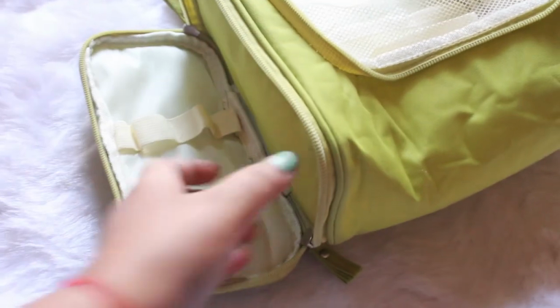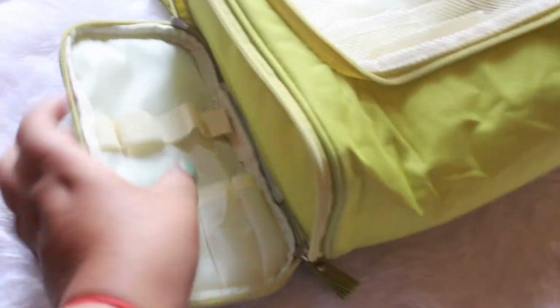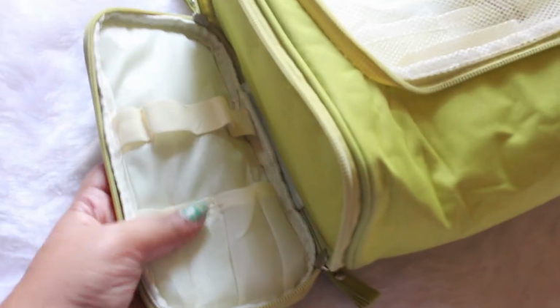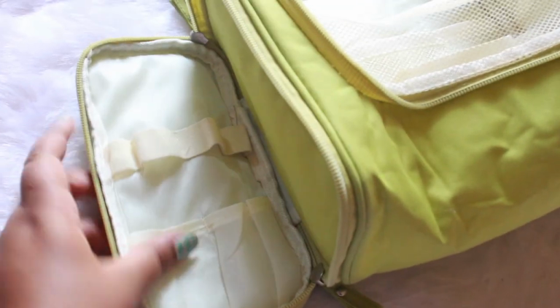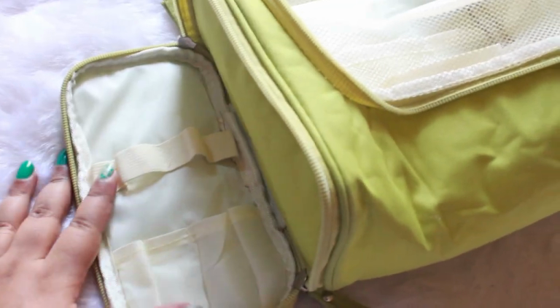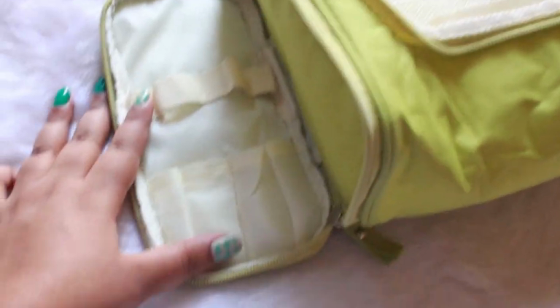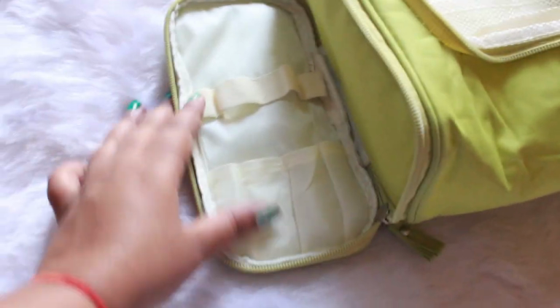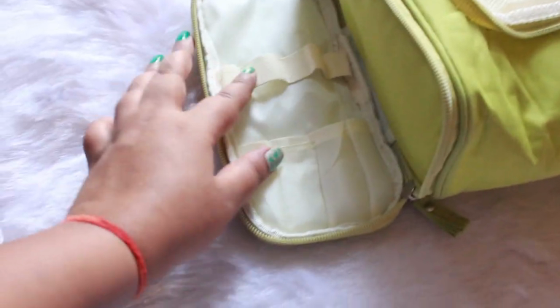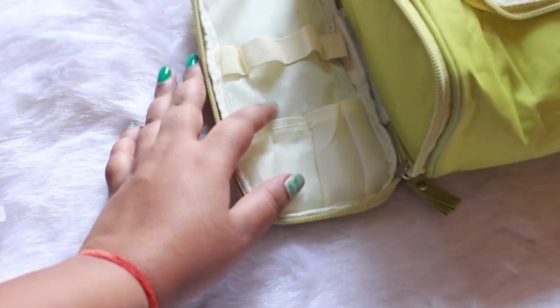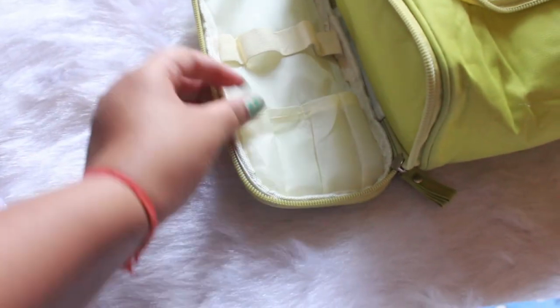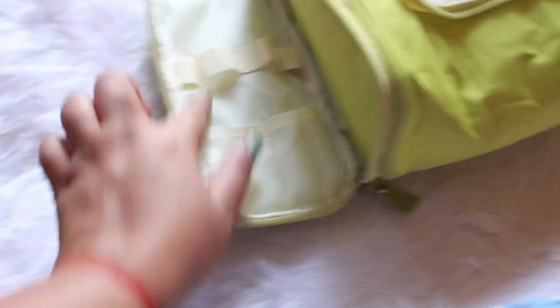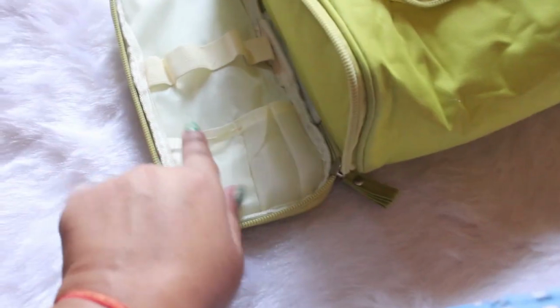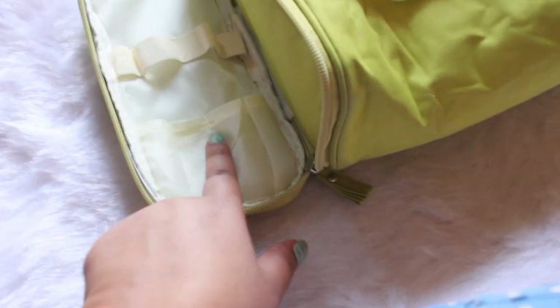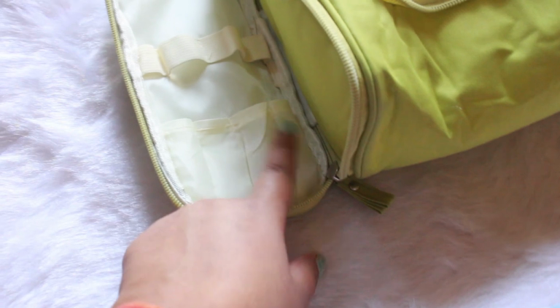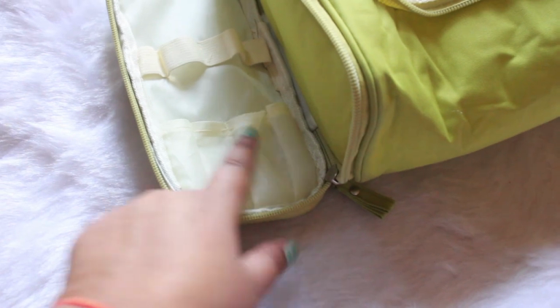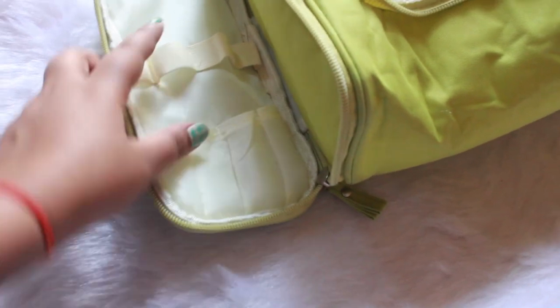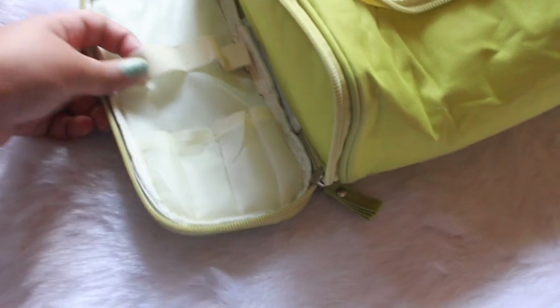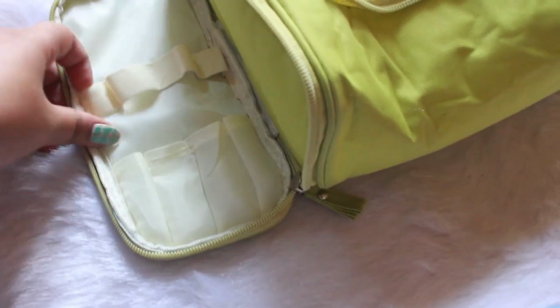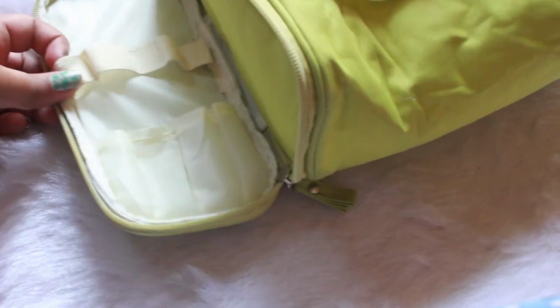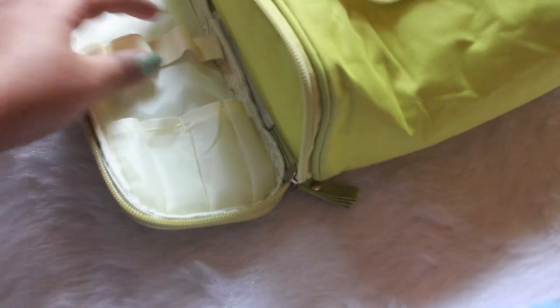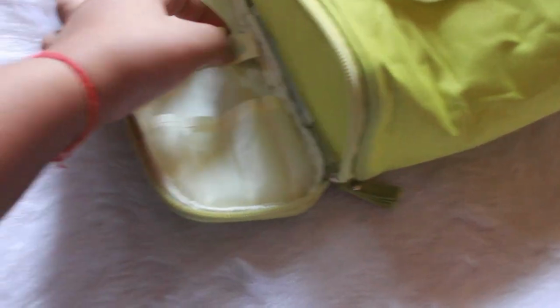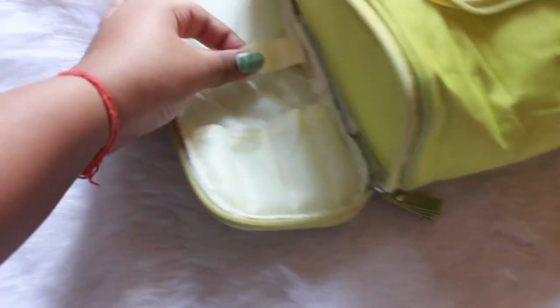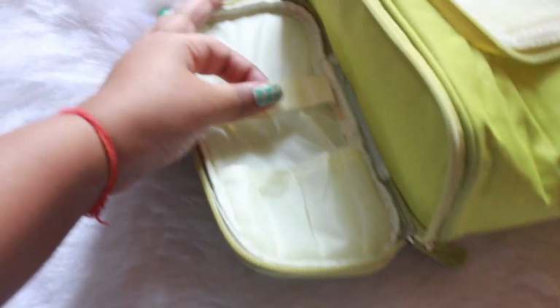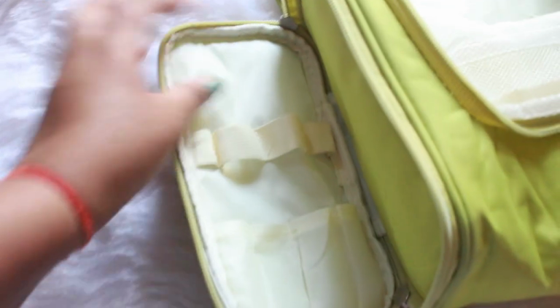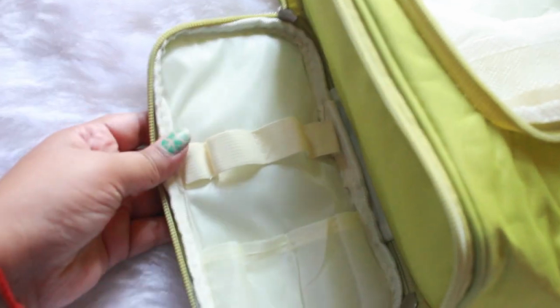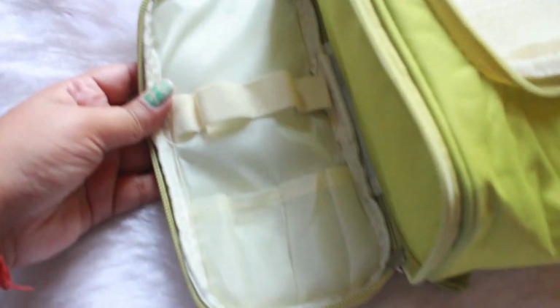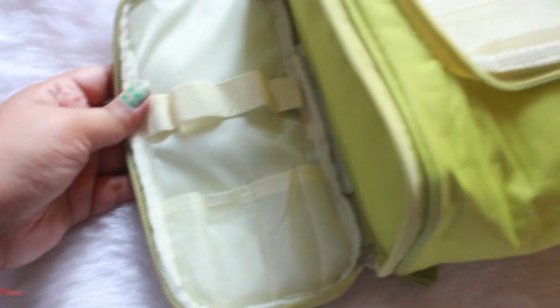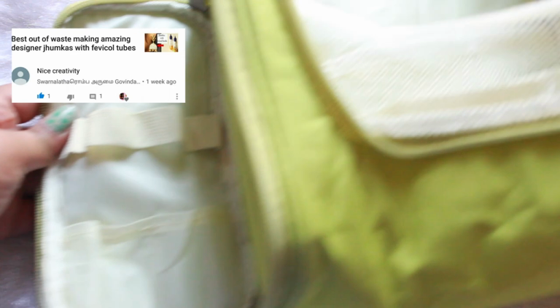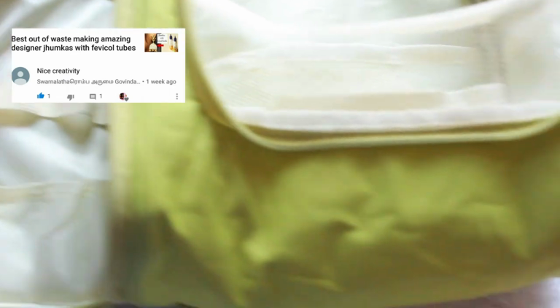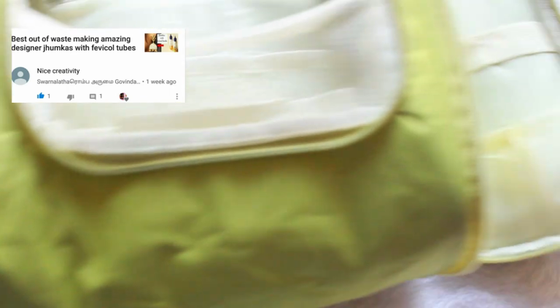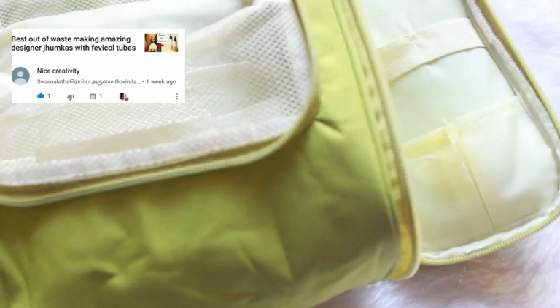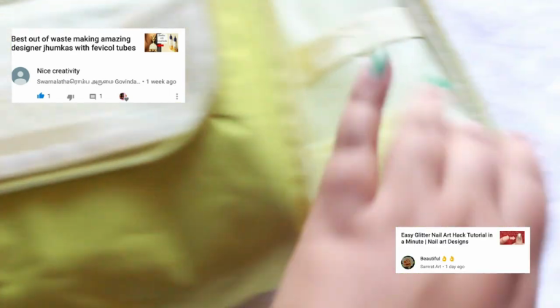Coming to the back, this is how it looks. It has two side compartments with a lot of pouches in it.